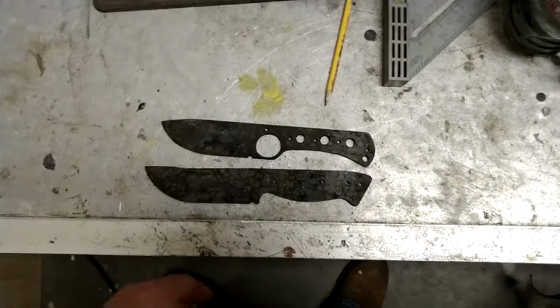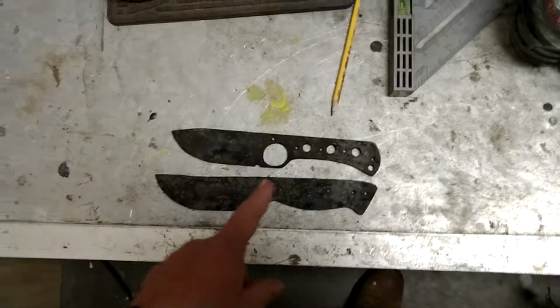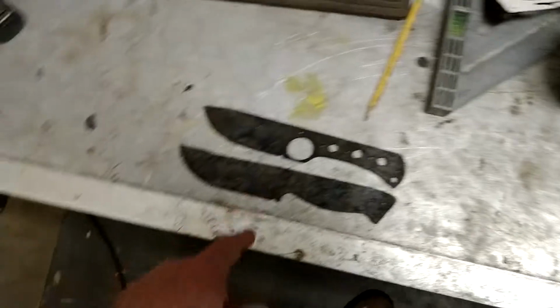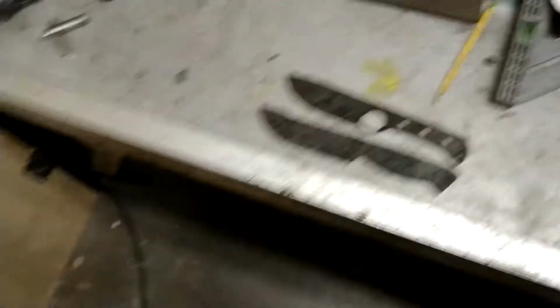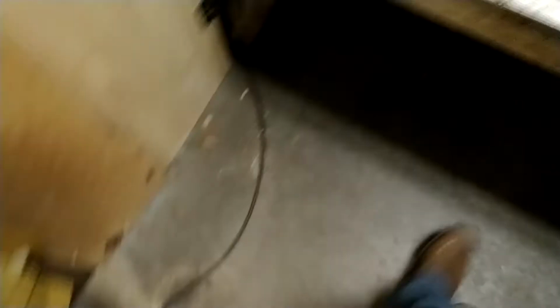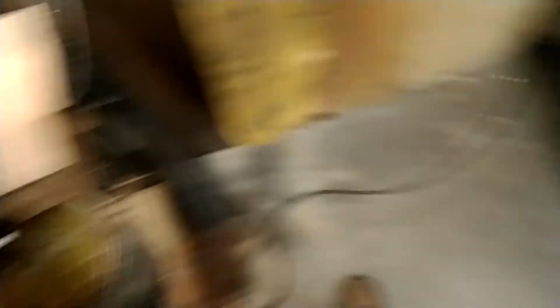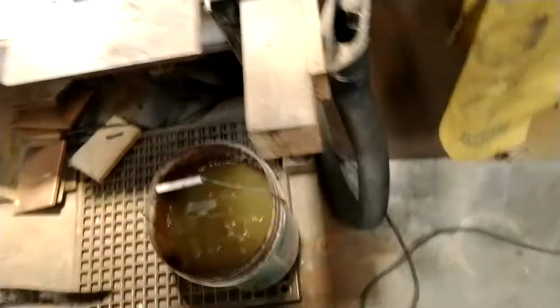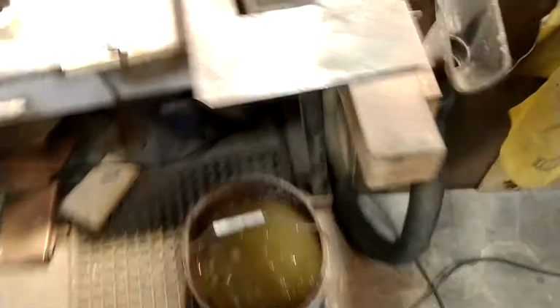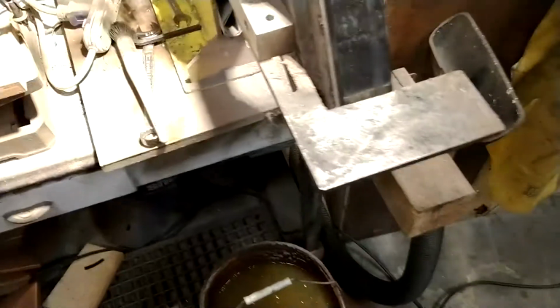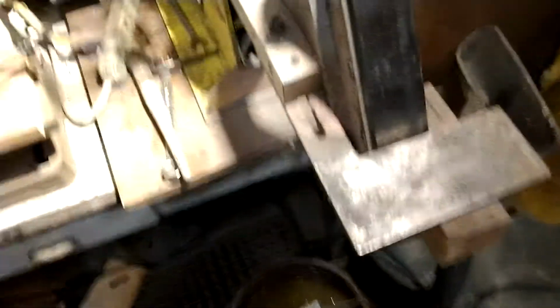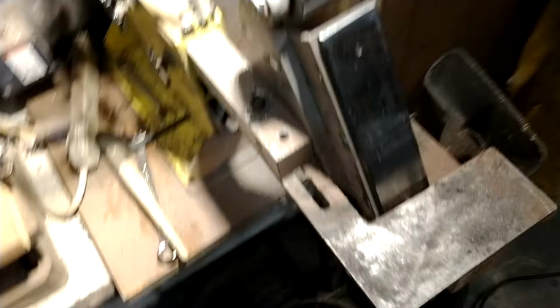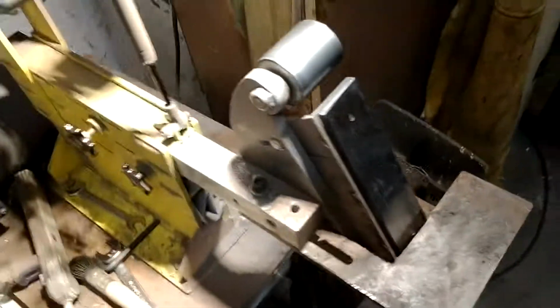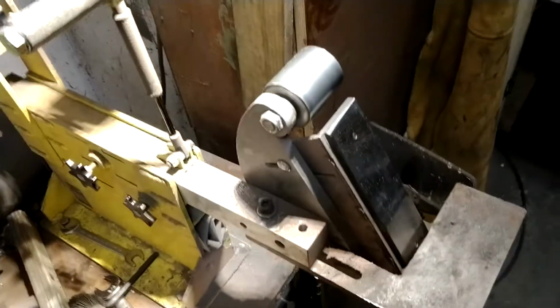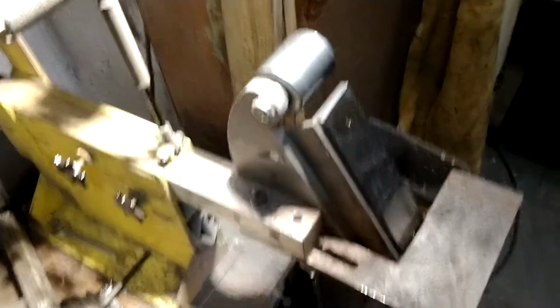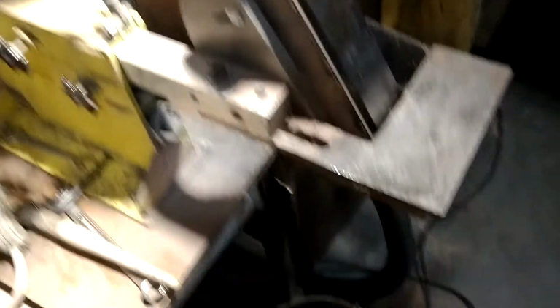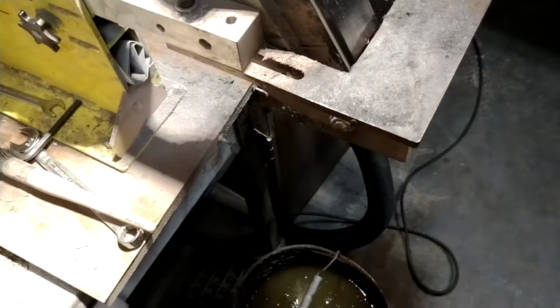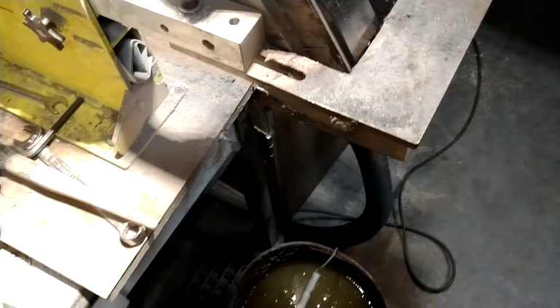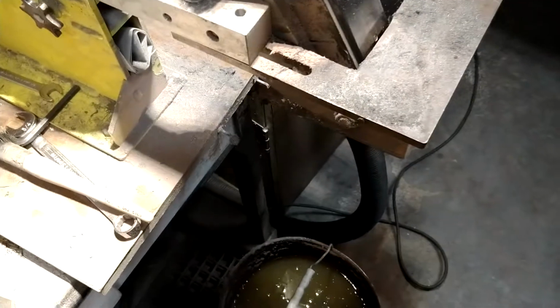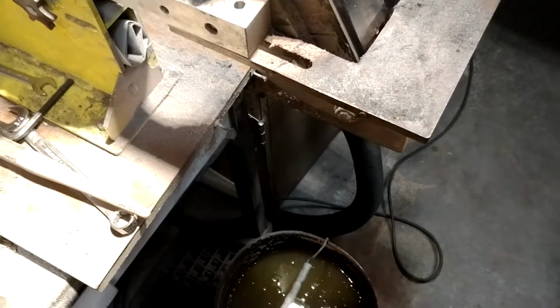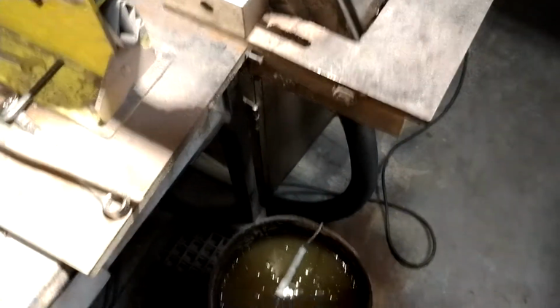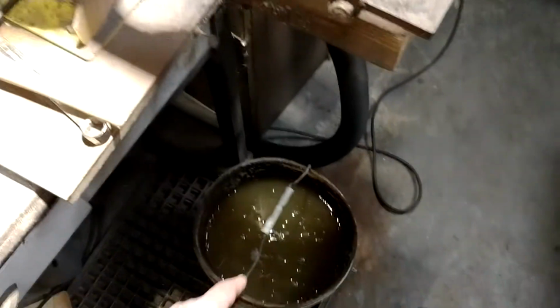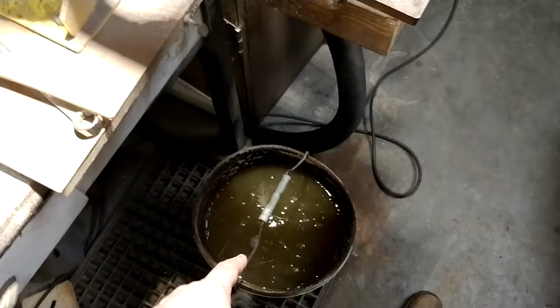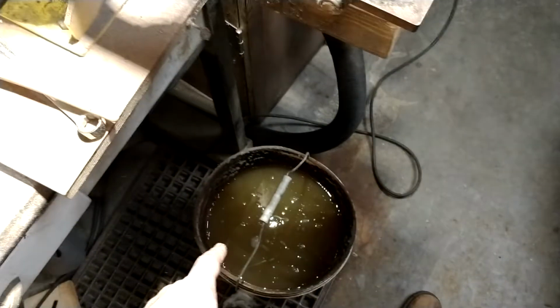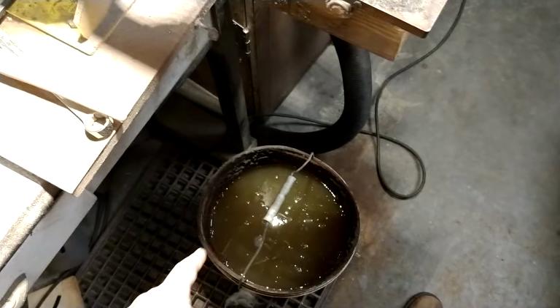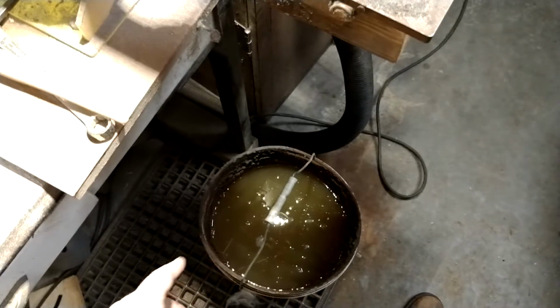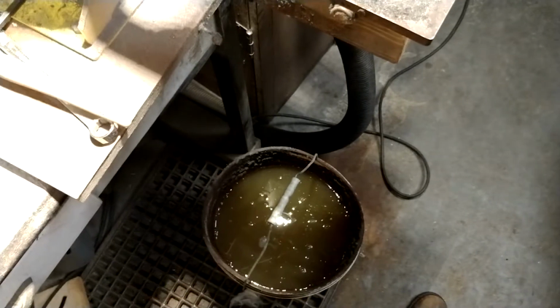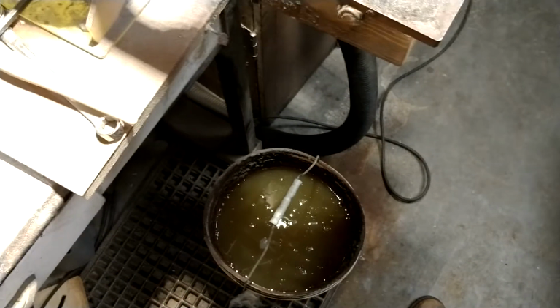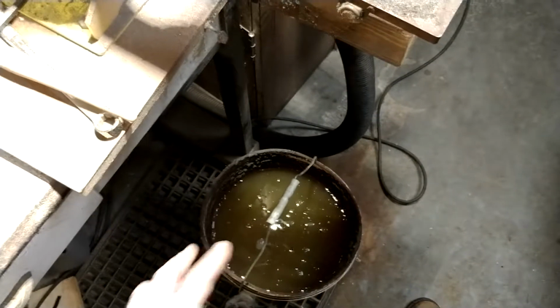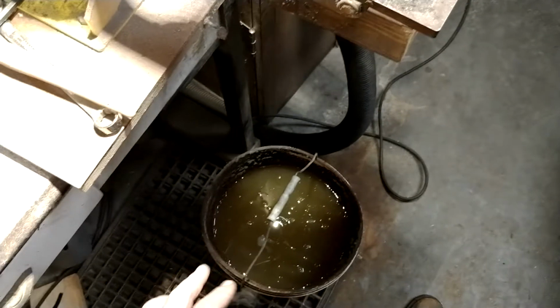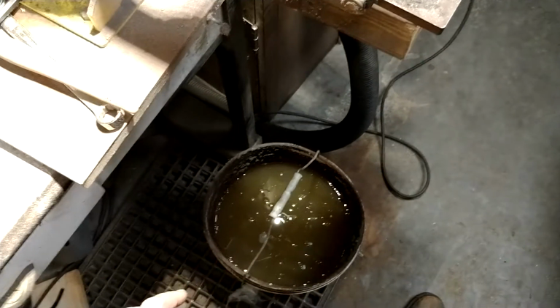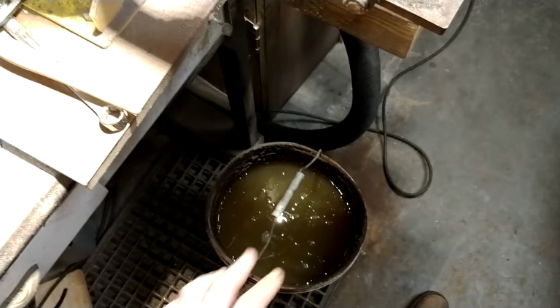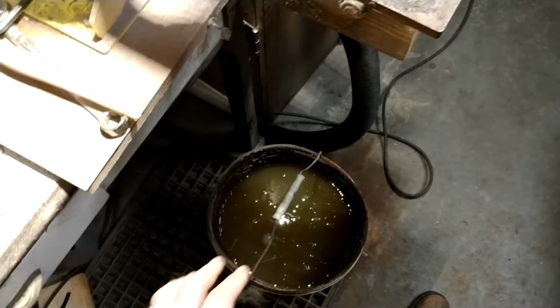So next I'm going to take these over to the grinder, throw a belt on there and clean them up. You want to make sure you don't get it too hot. If it starts to turn black or starts to turn colors, the rainbow is too hot.